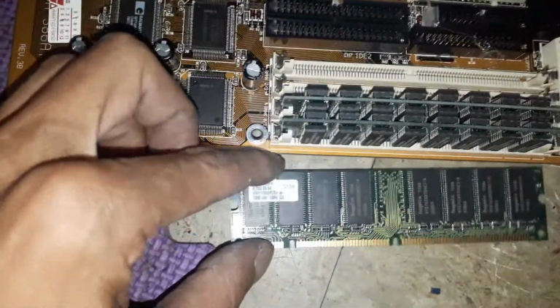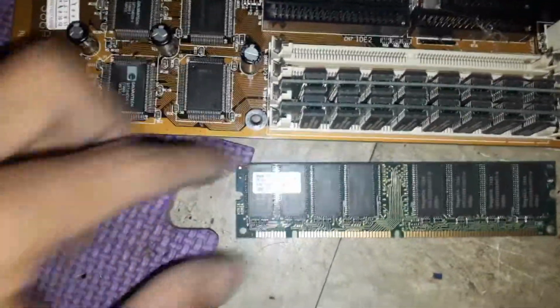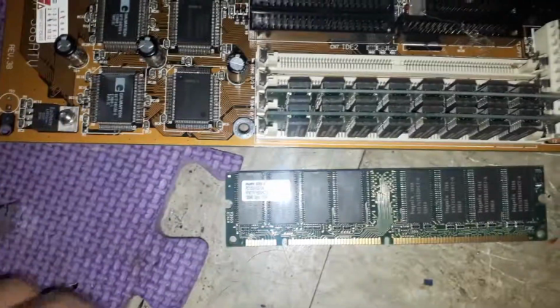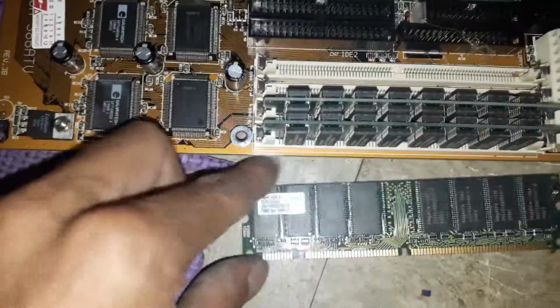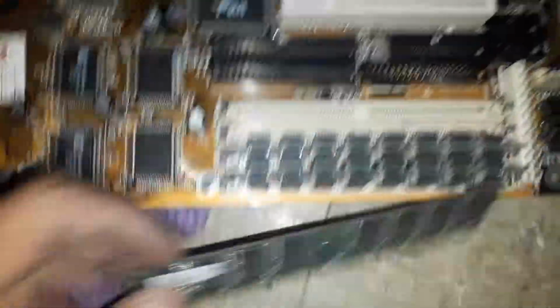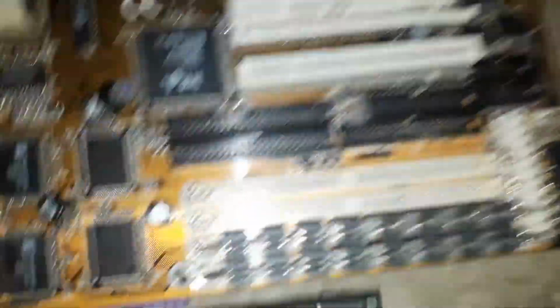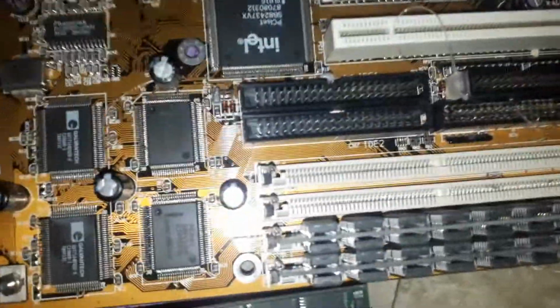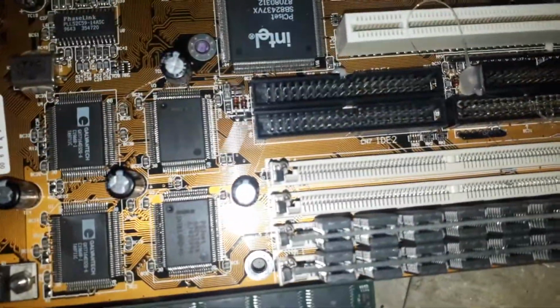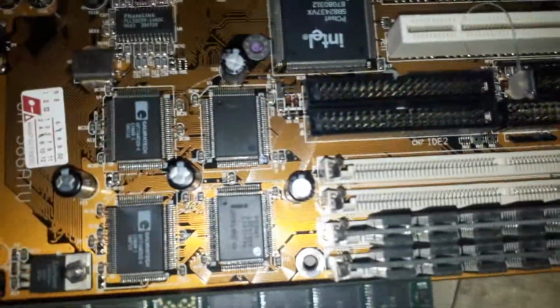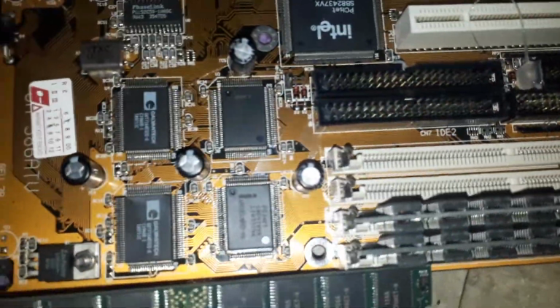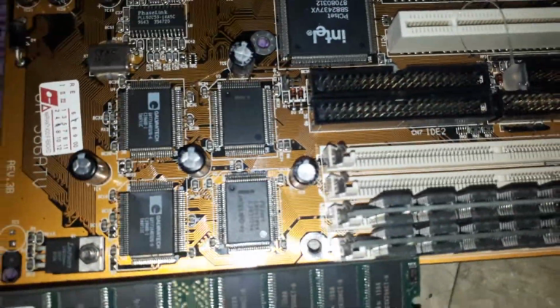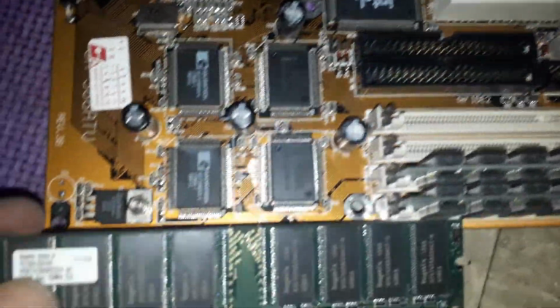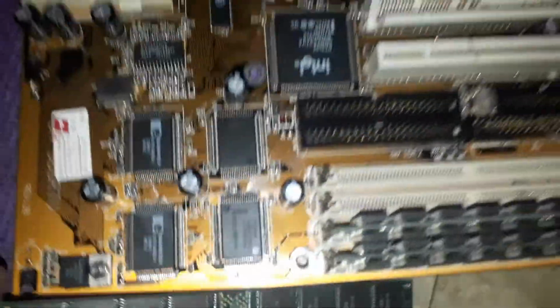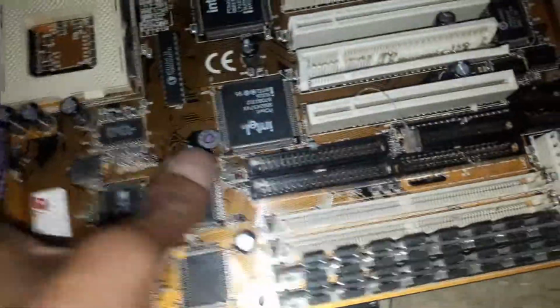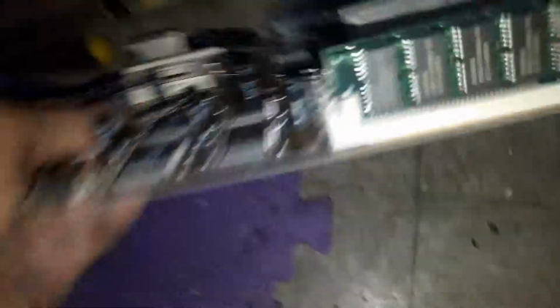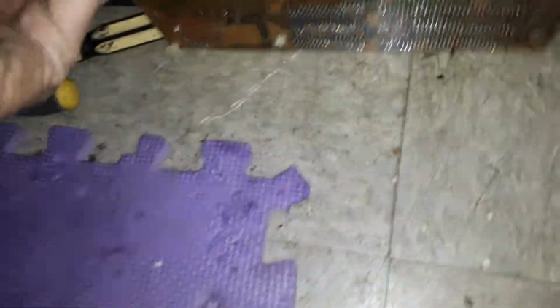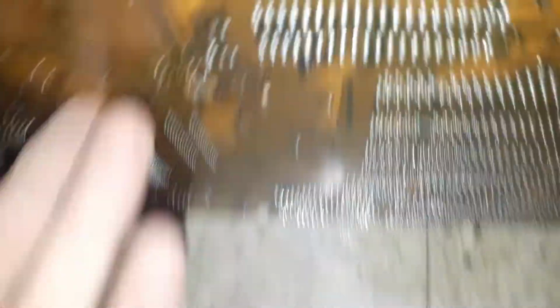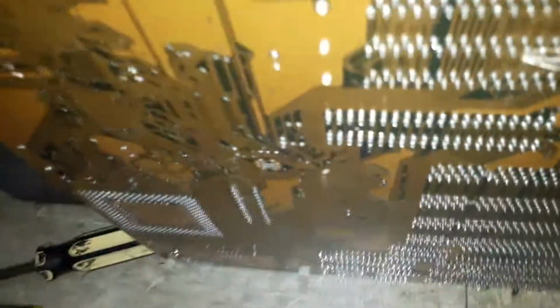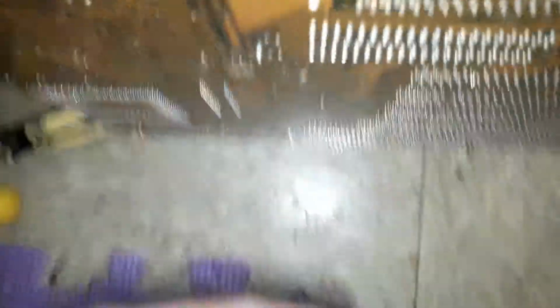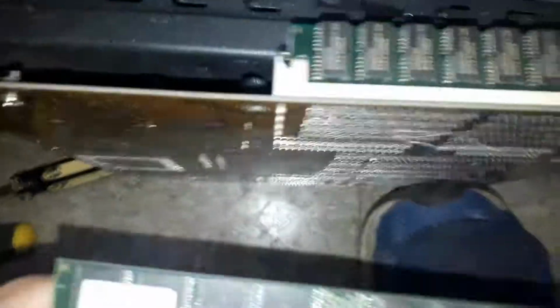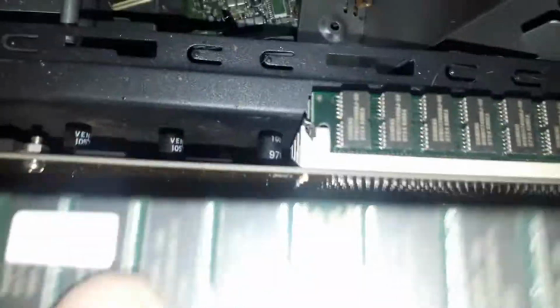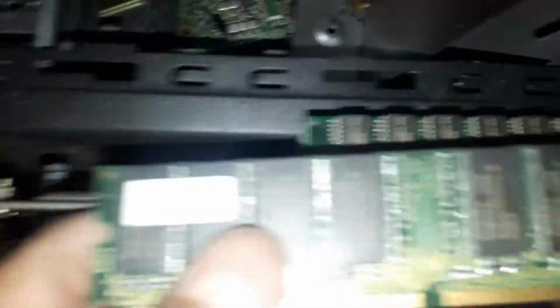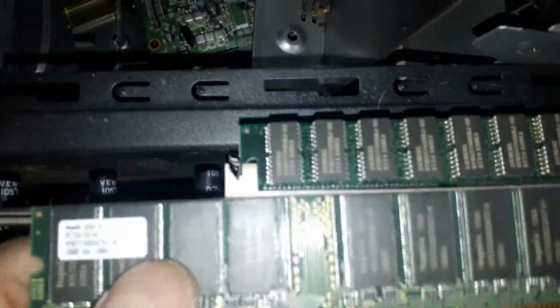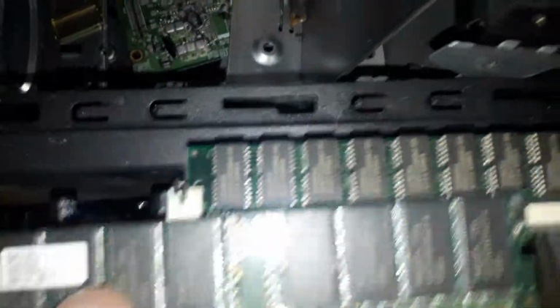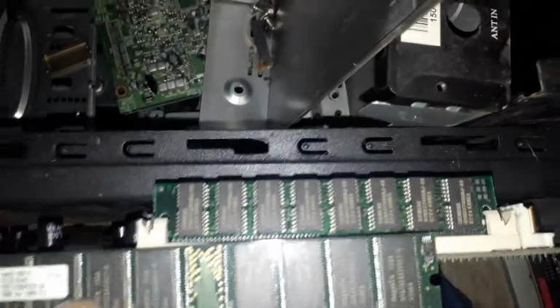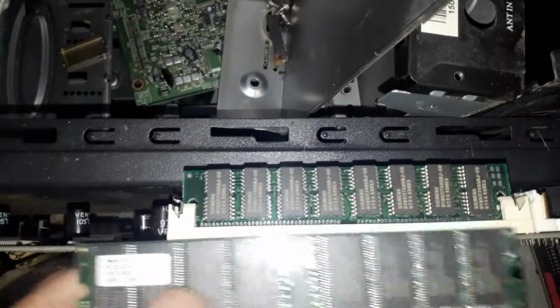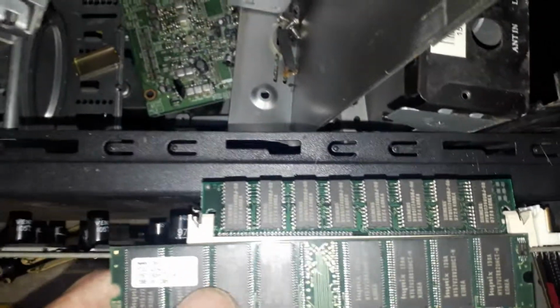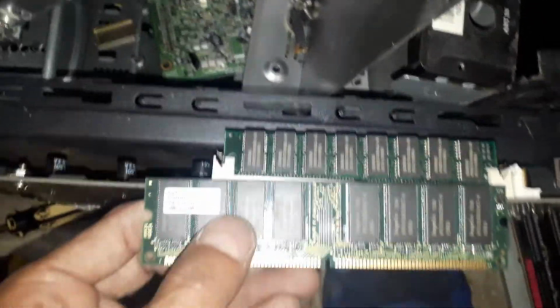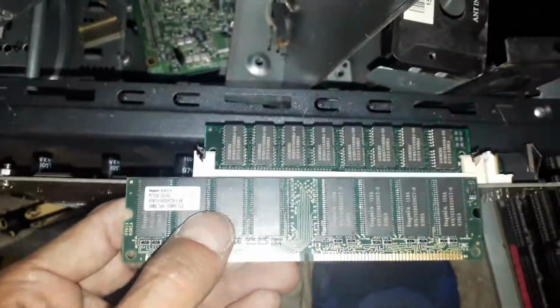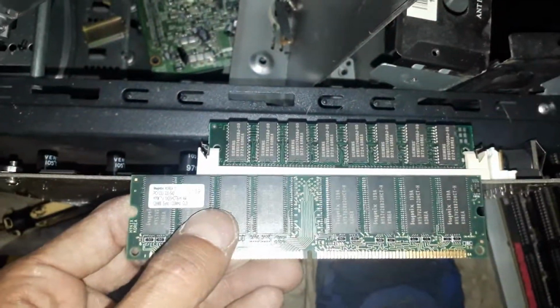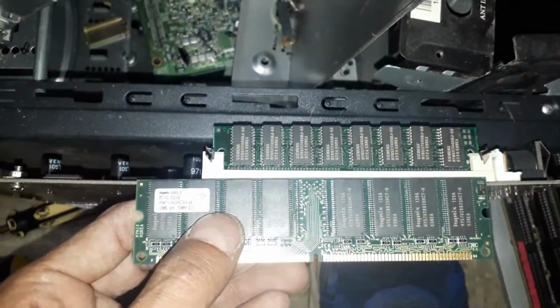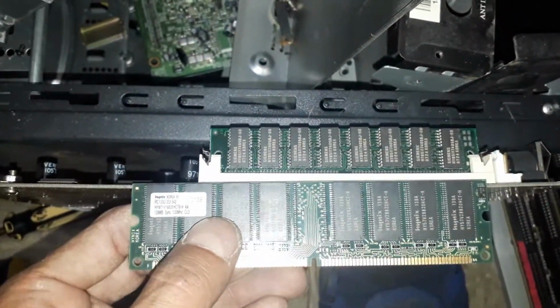I've put a chip next to a chip. Weirdest RAM I've ever seen.